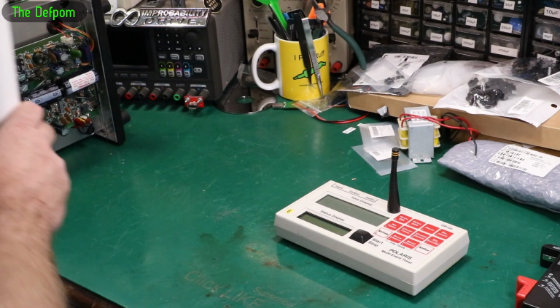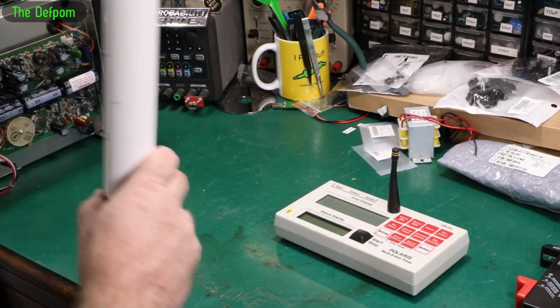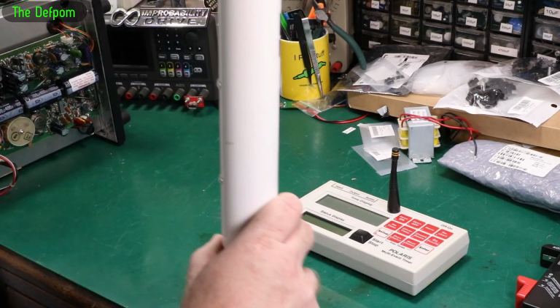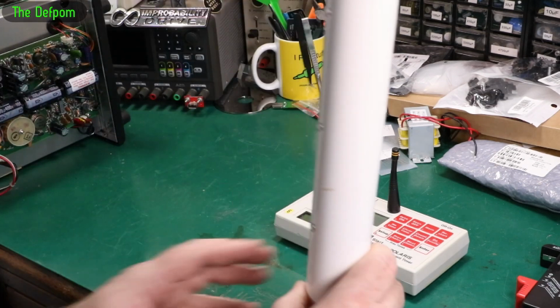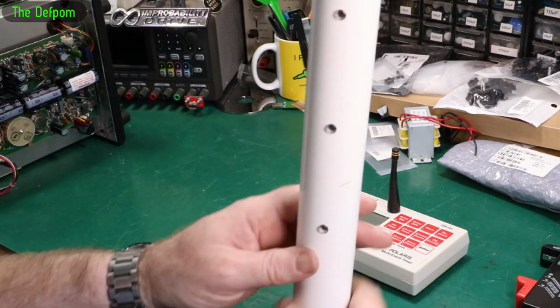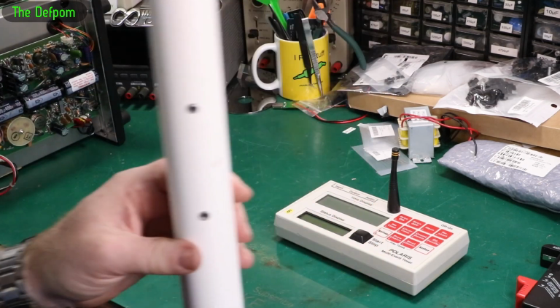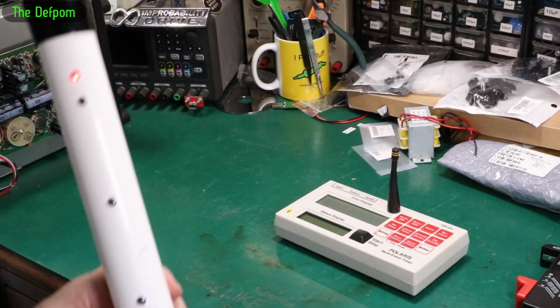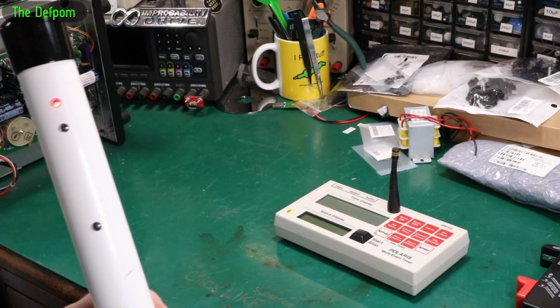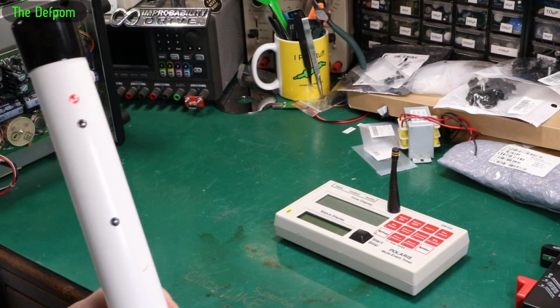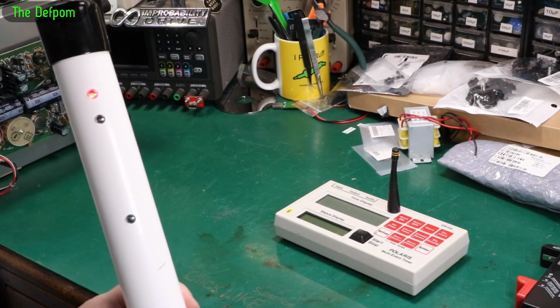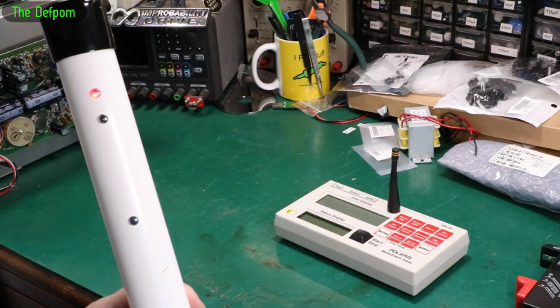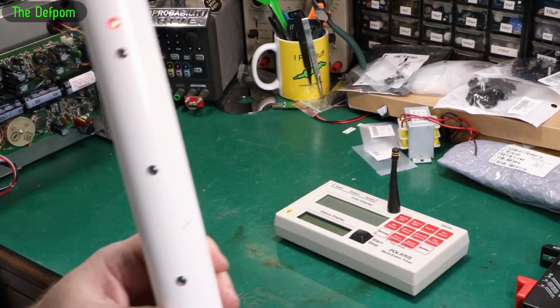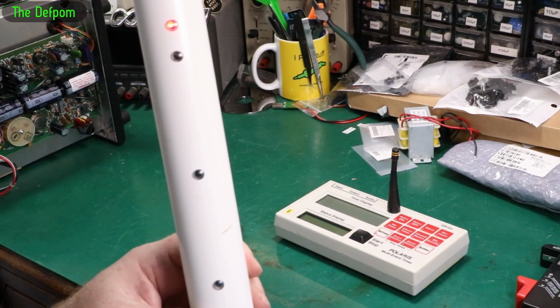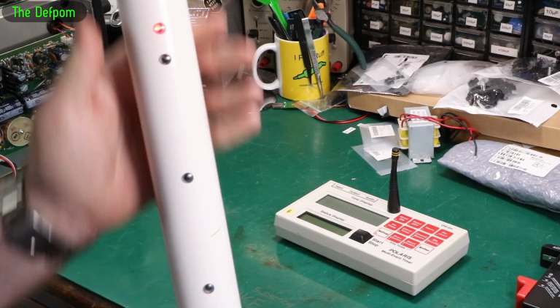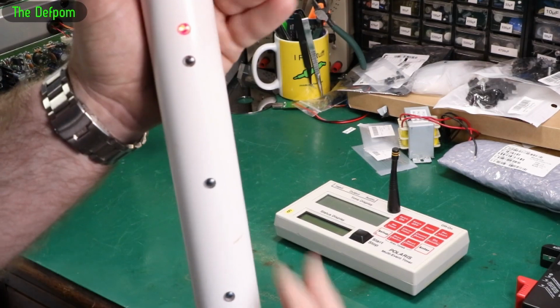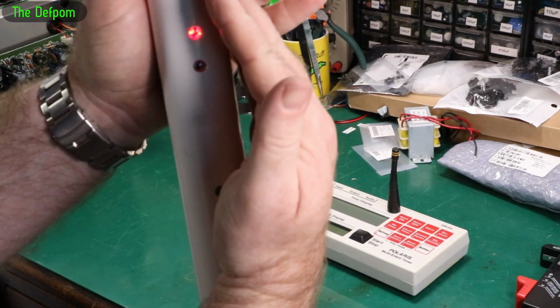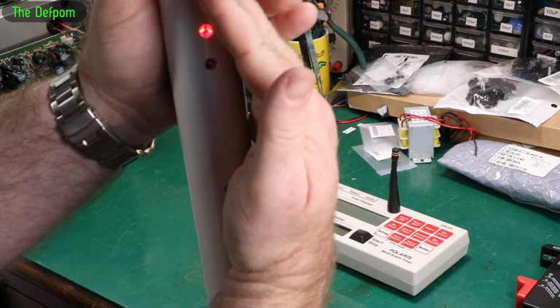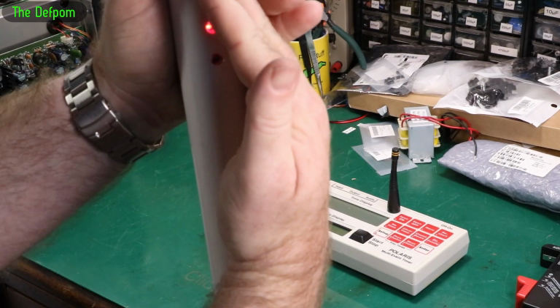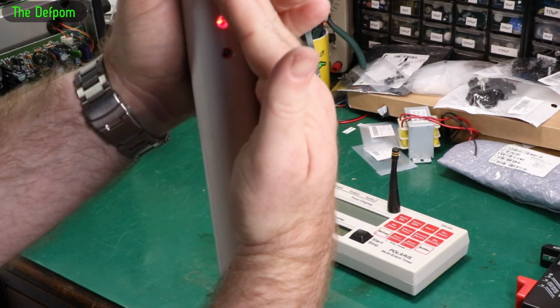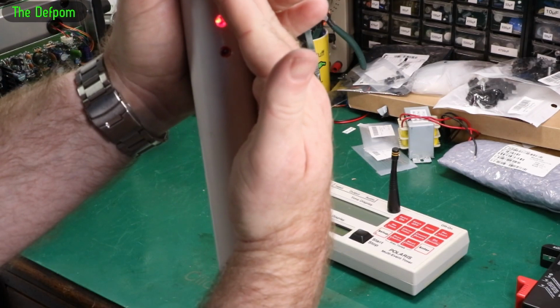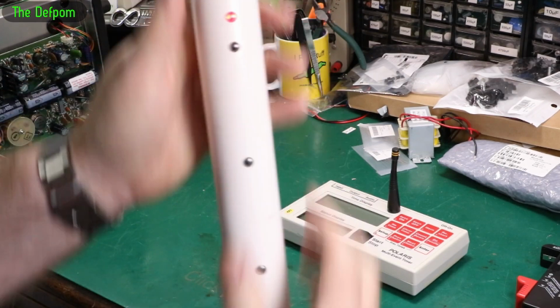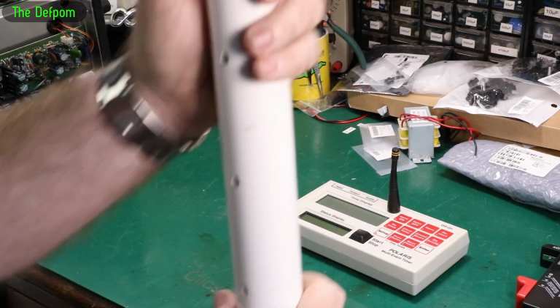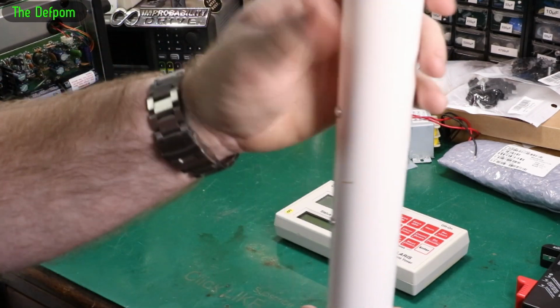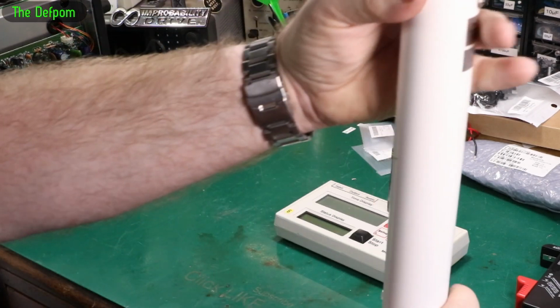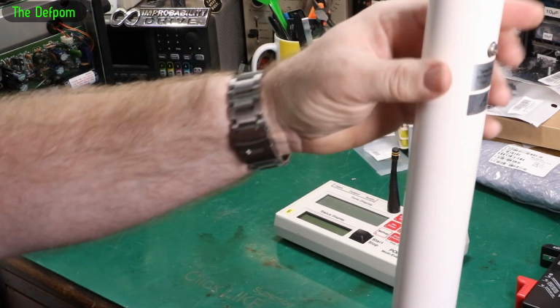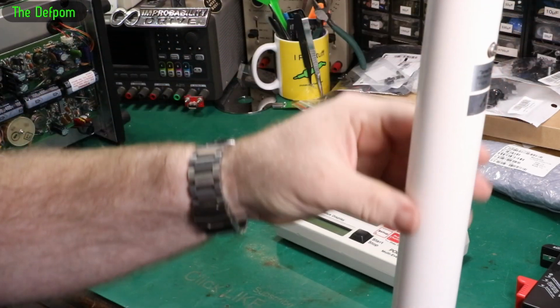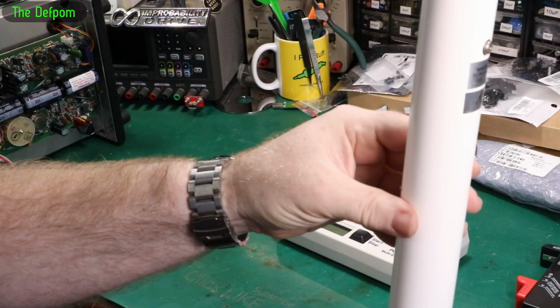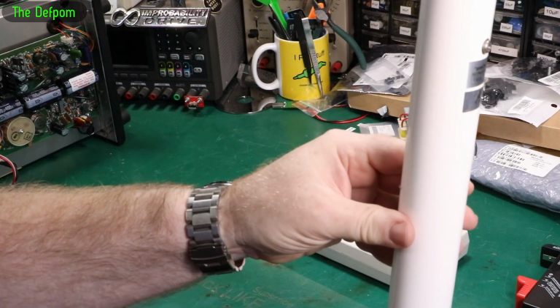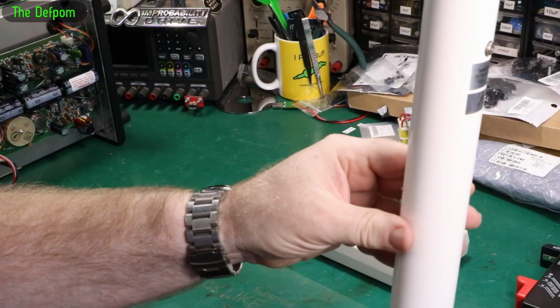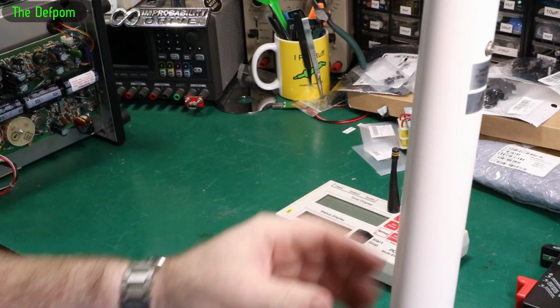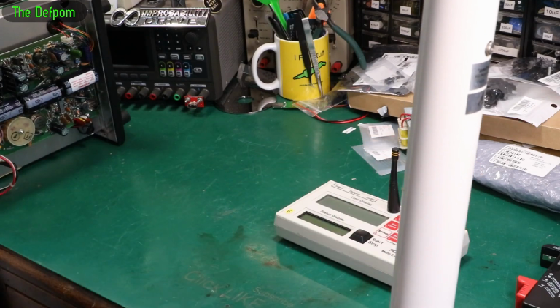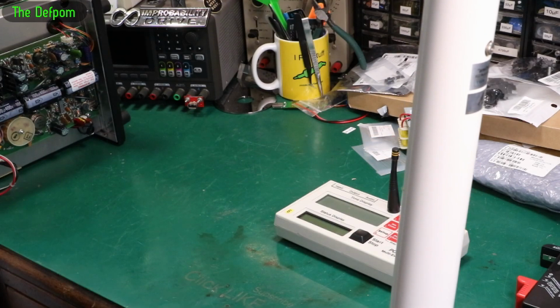Over here we've got one pole — this is the black pole, which is an infrared transmitter. I don't think you can see the LEDs on camera. So that's an infrared transmitter; it's like a light curtain.